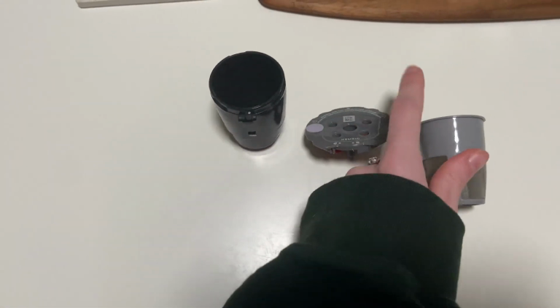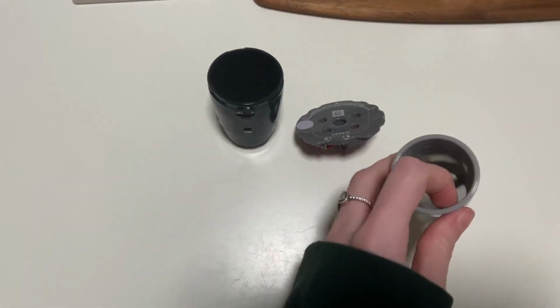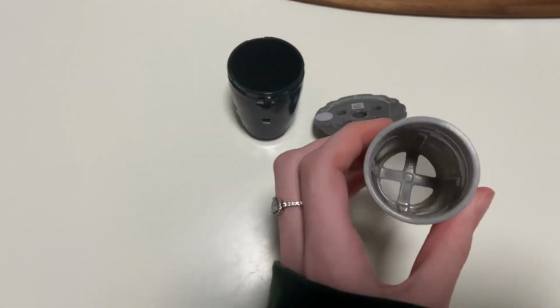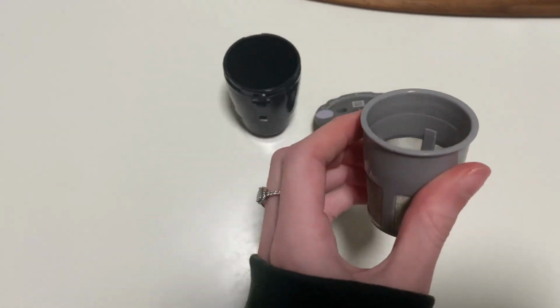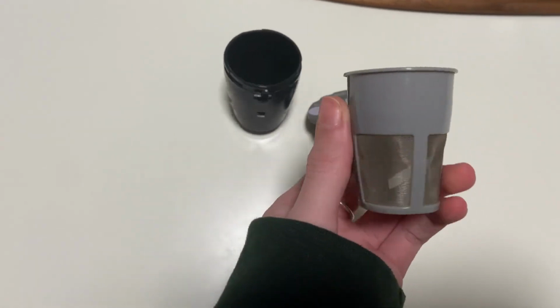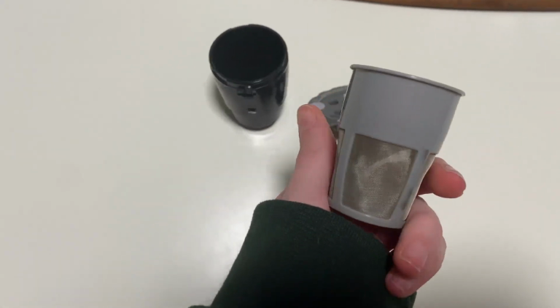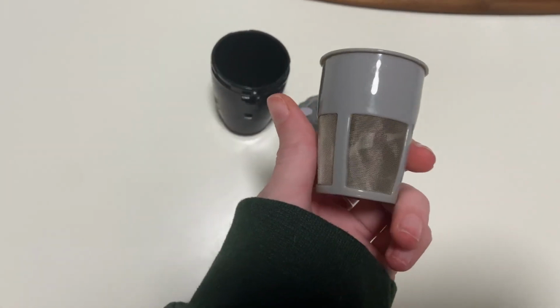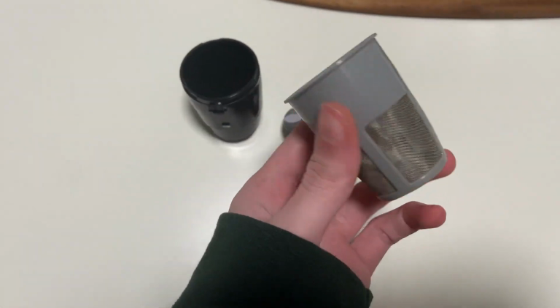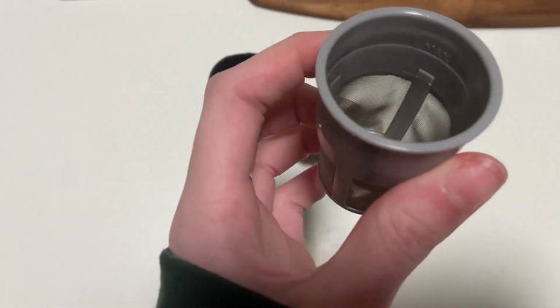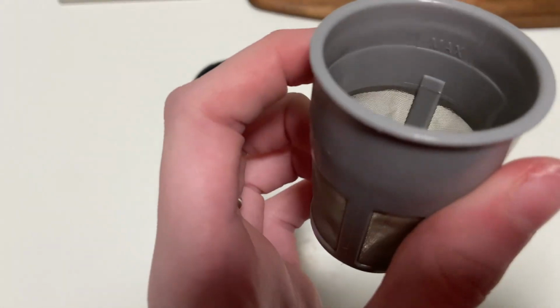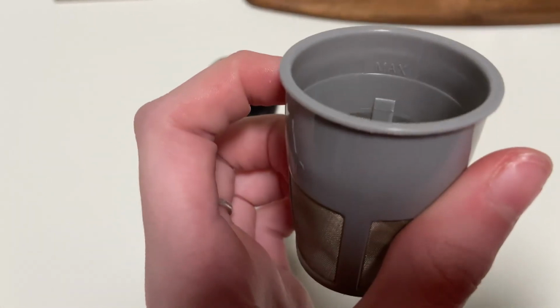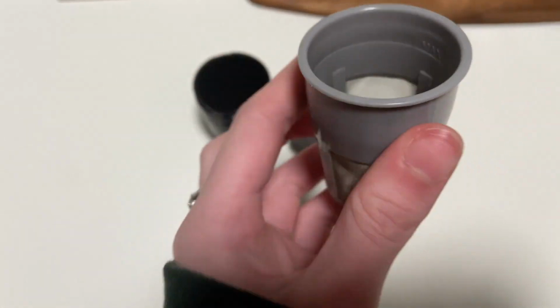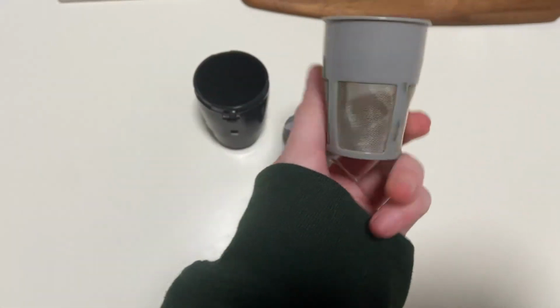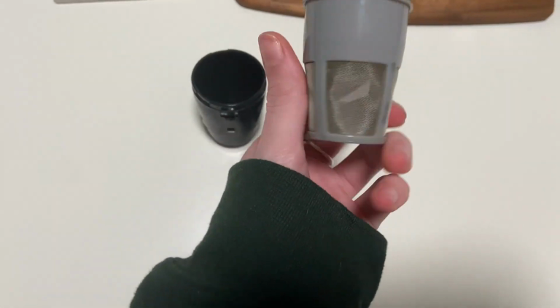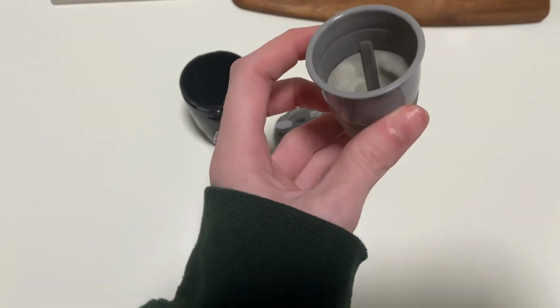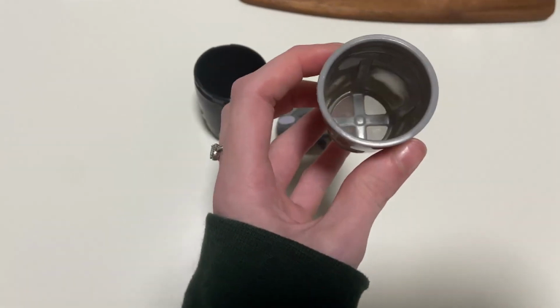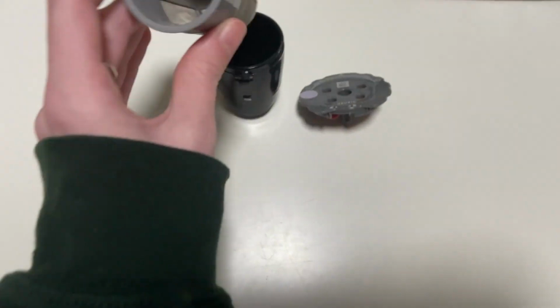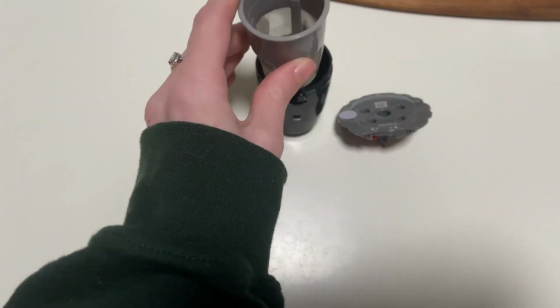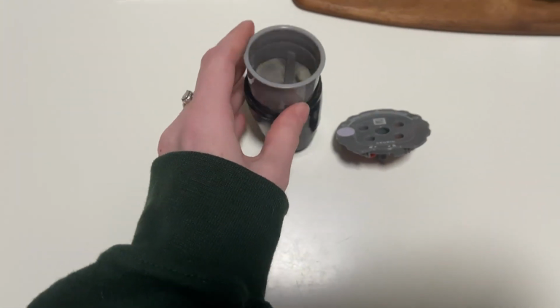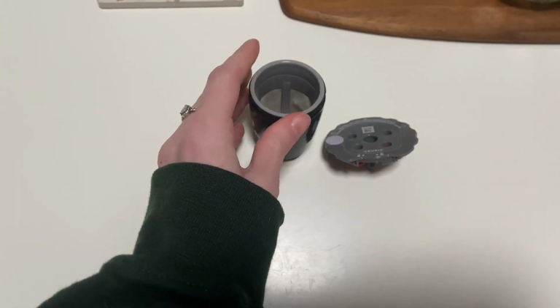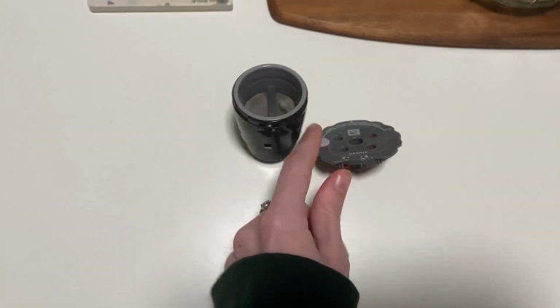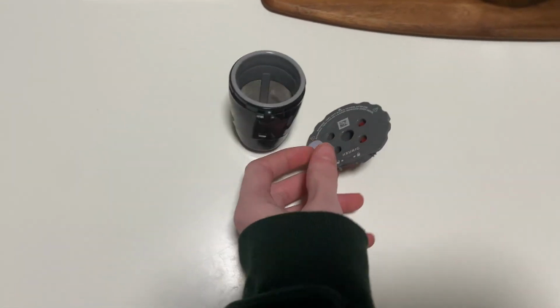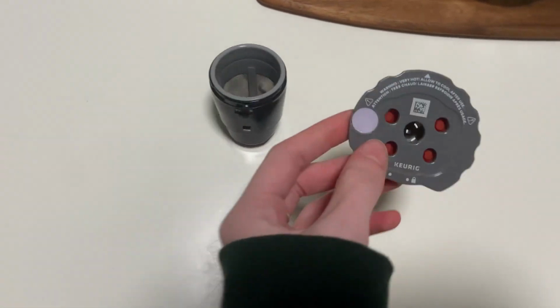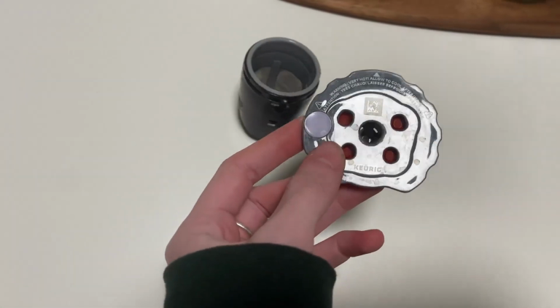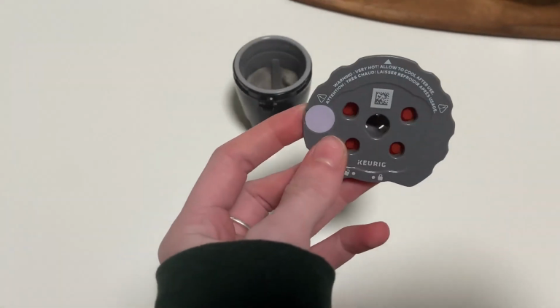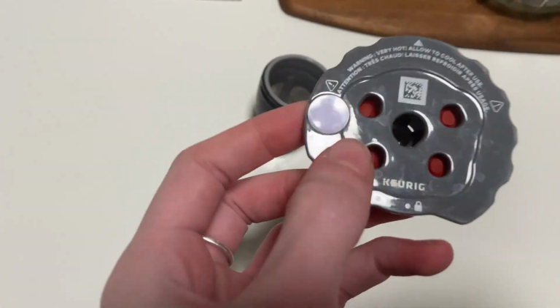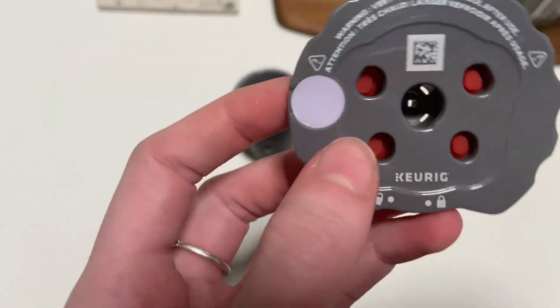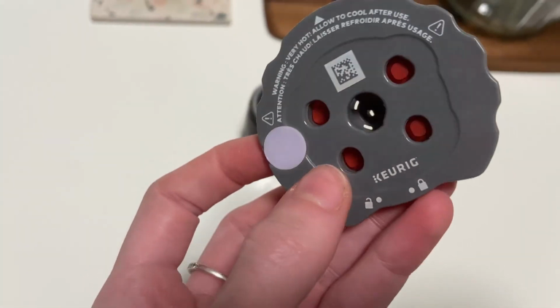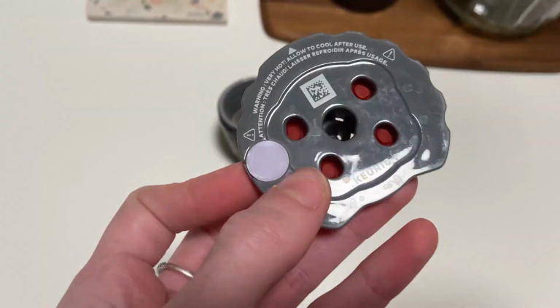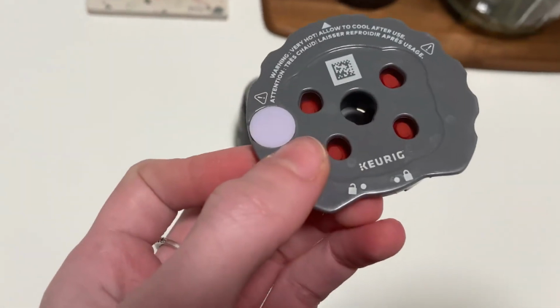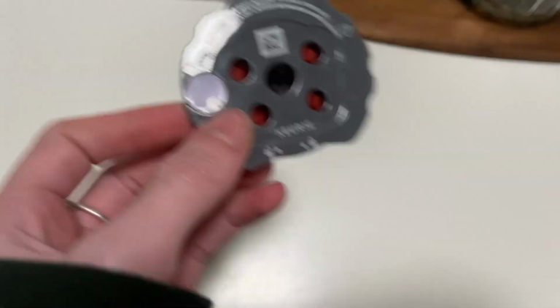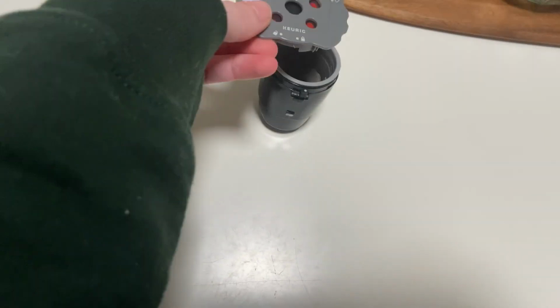This is a little basket that you would put the coffee grounds in, and they do have a max fill line. So you just put them in there, and then you would stick it into here. This is the lid for it. It's very simple, and they have to lock and unlock.